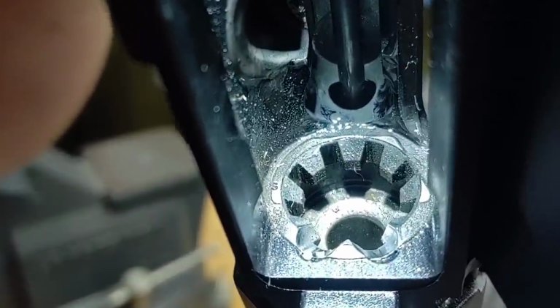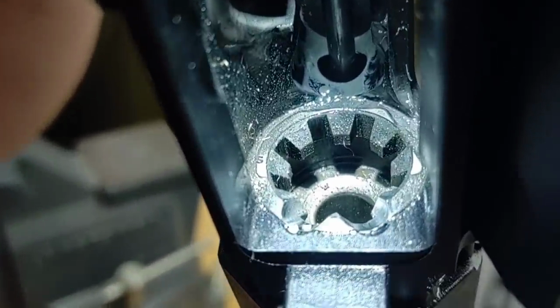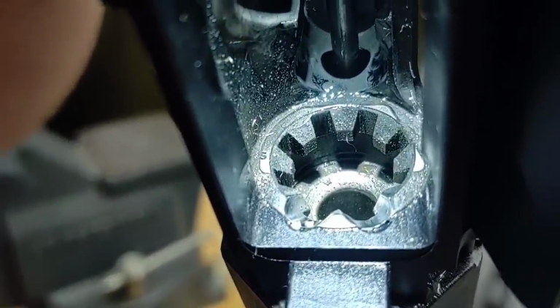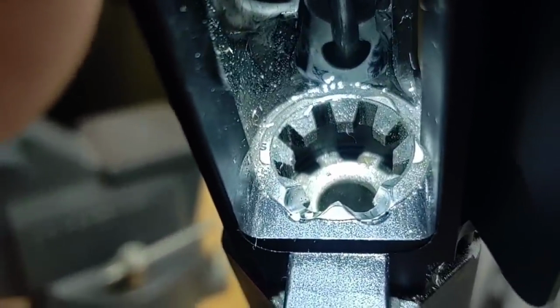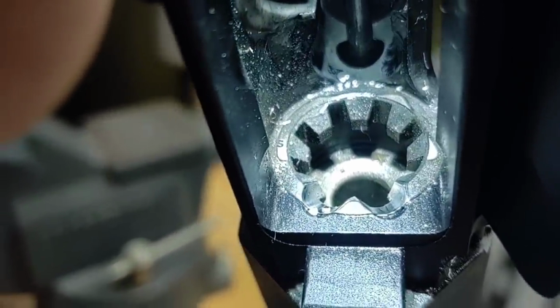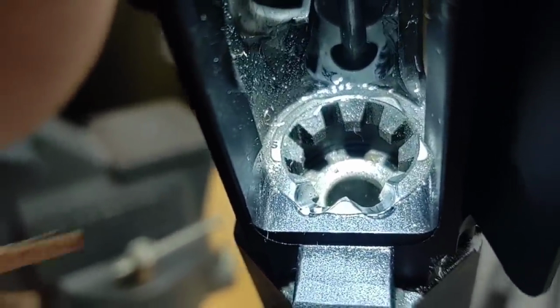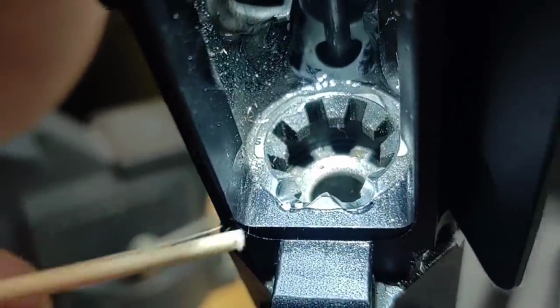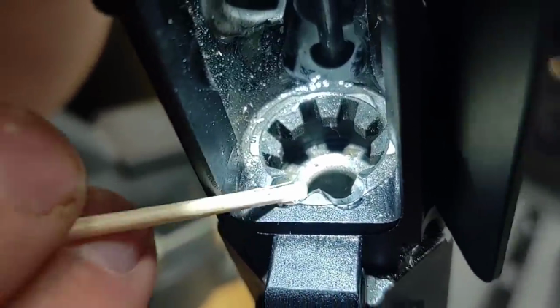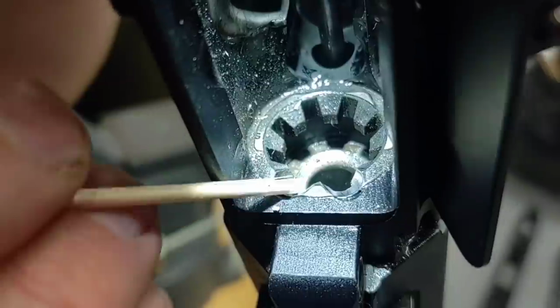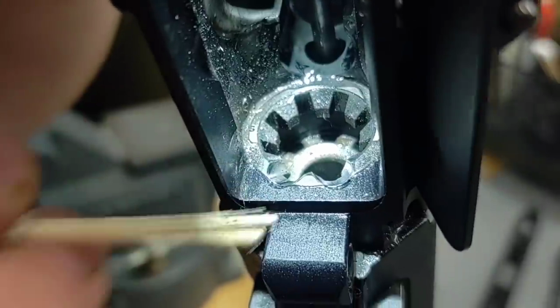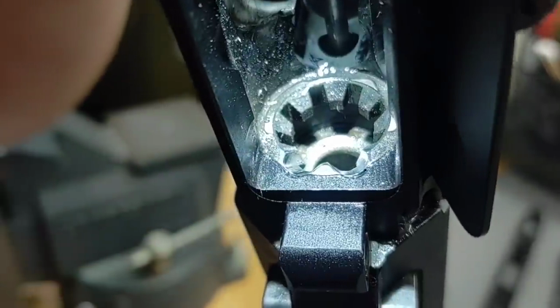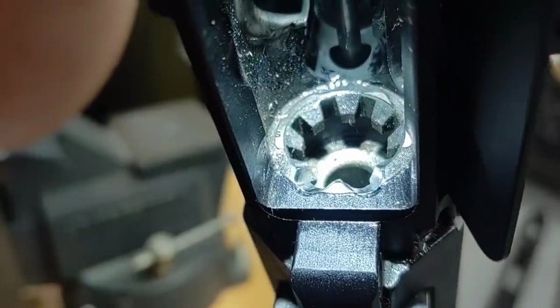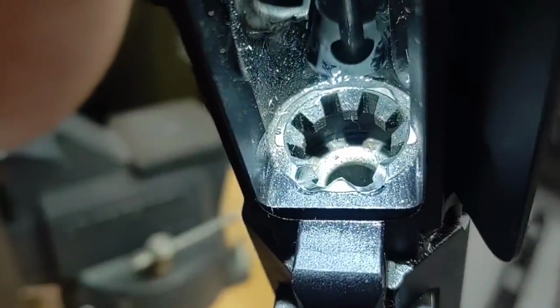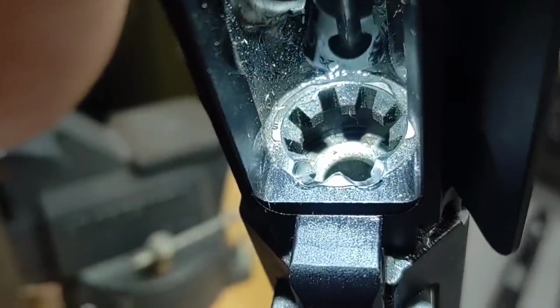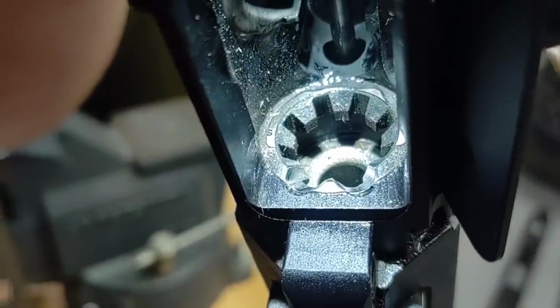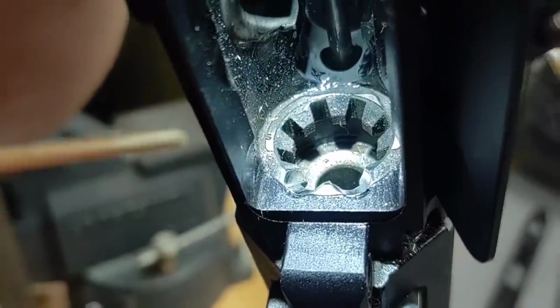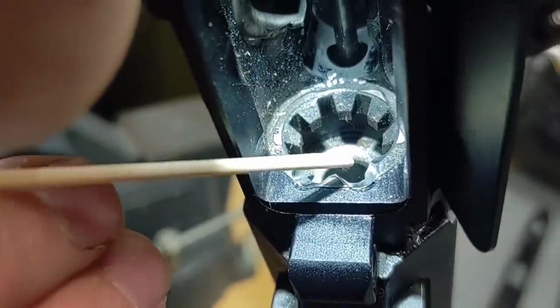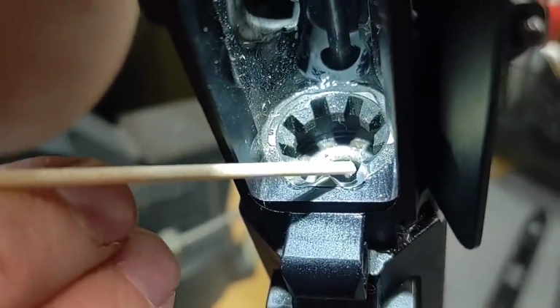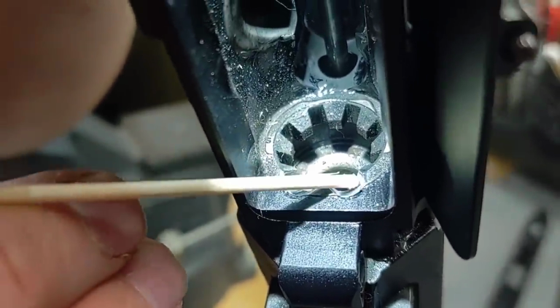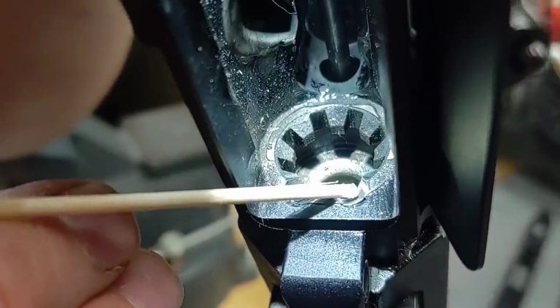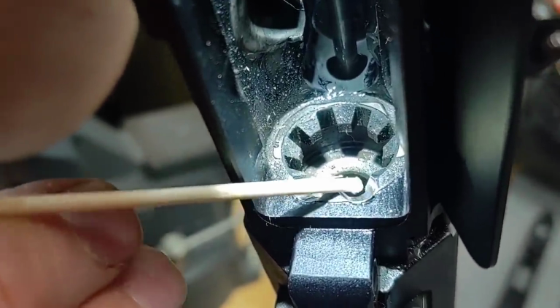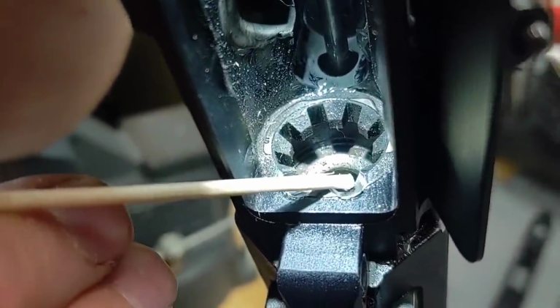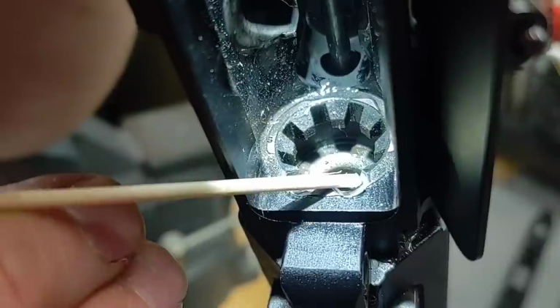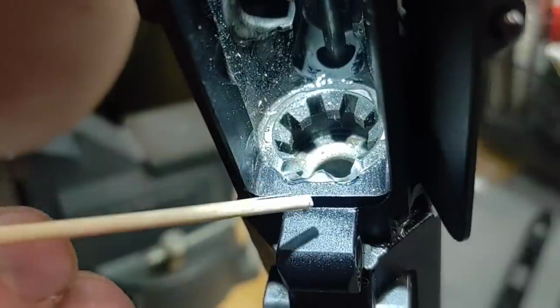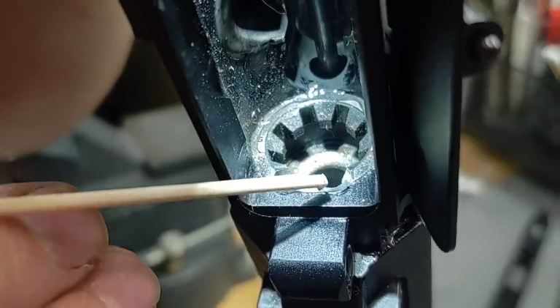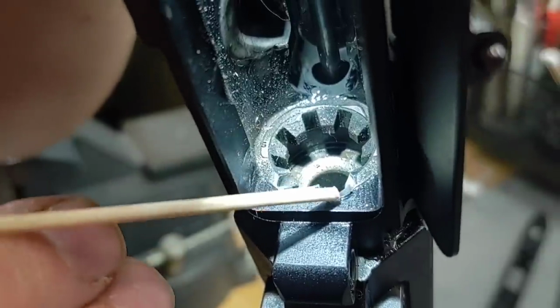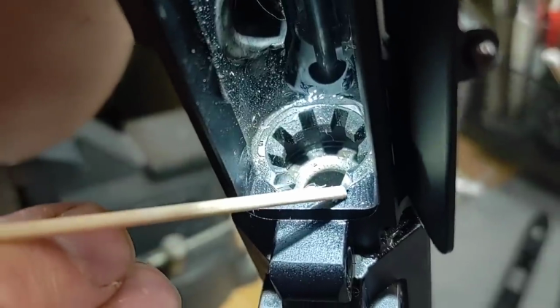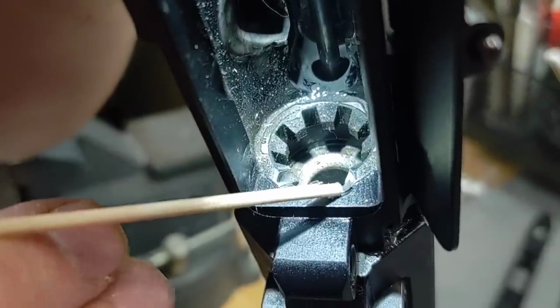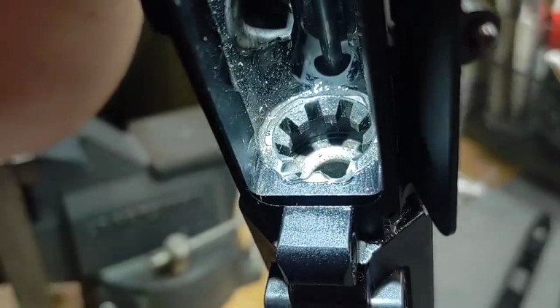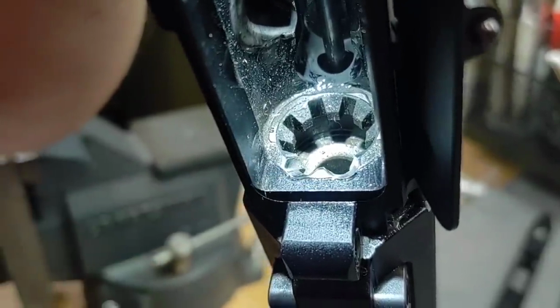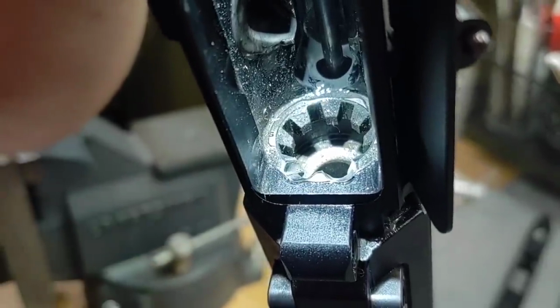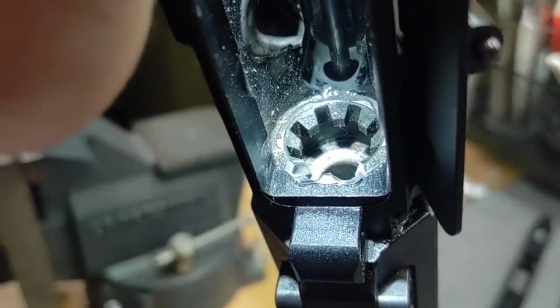The gun's a little dirty, but this gun will not feed. And it's because the barrel extension ramps — the shiny part here — overhang the M4 ramps on the upper receiver.